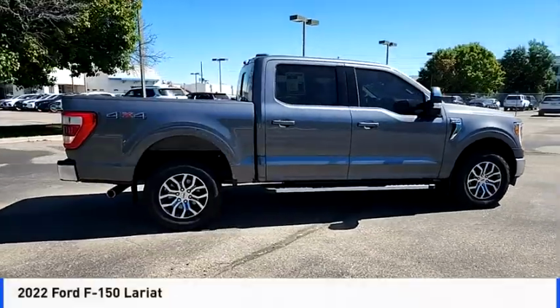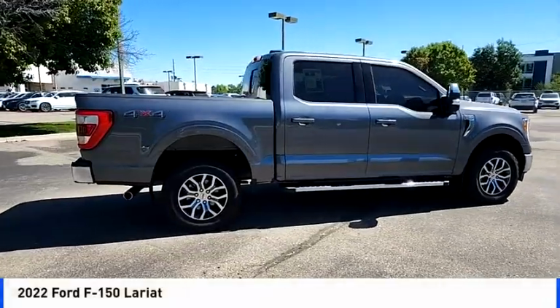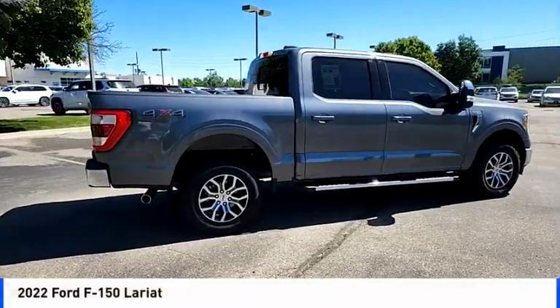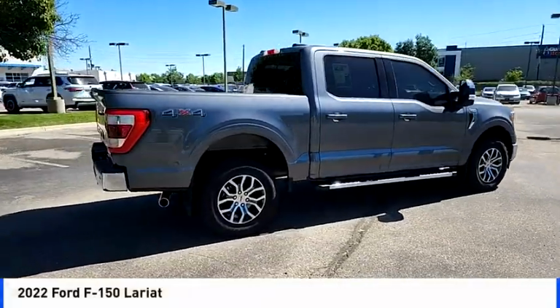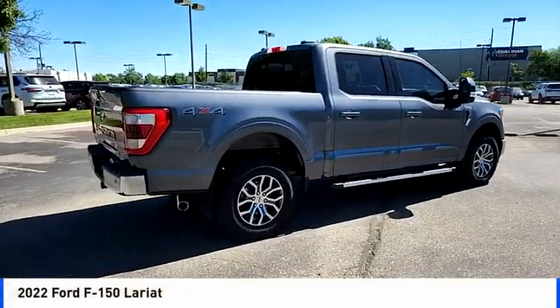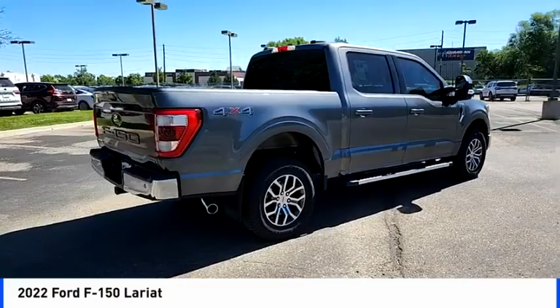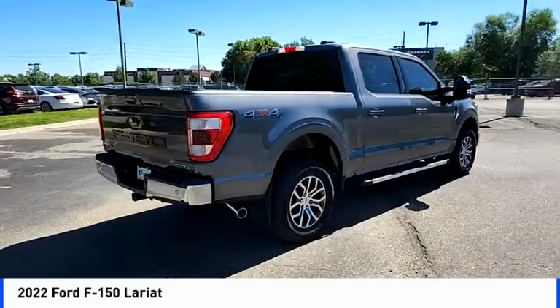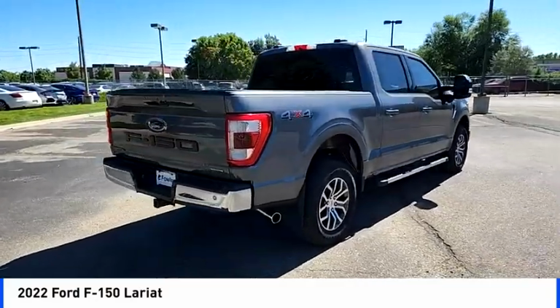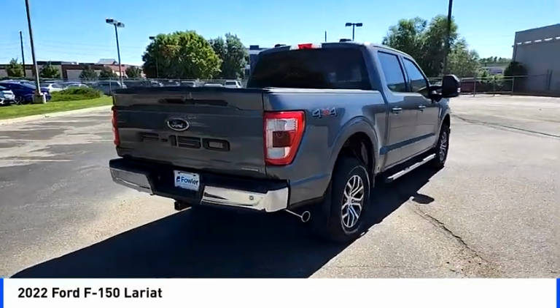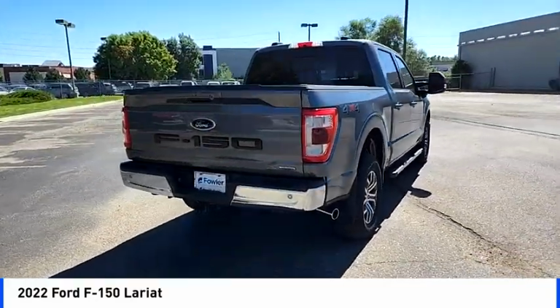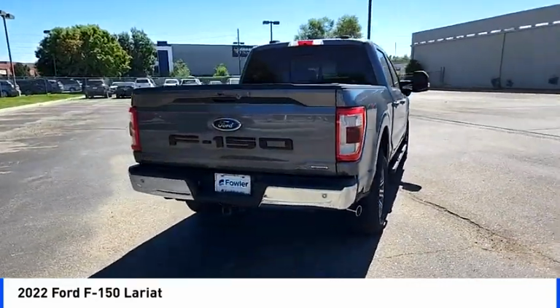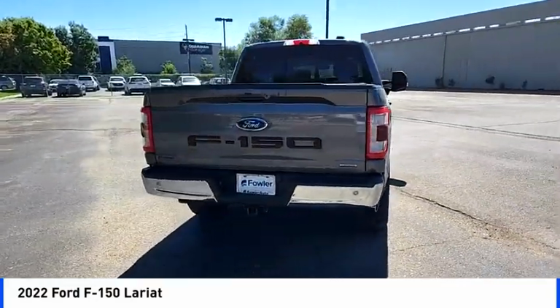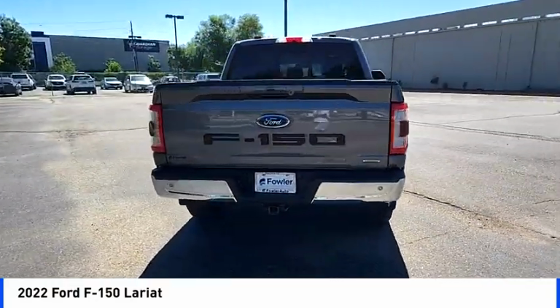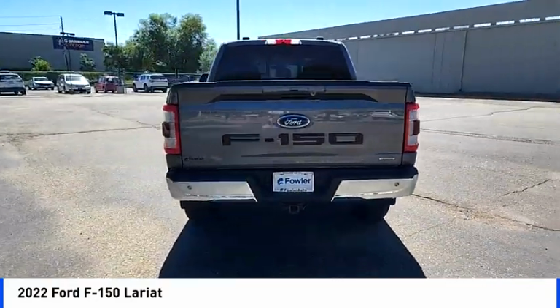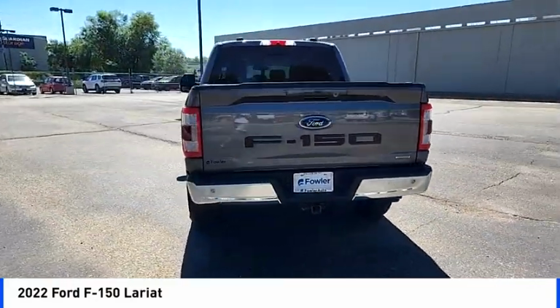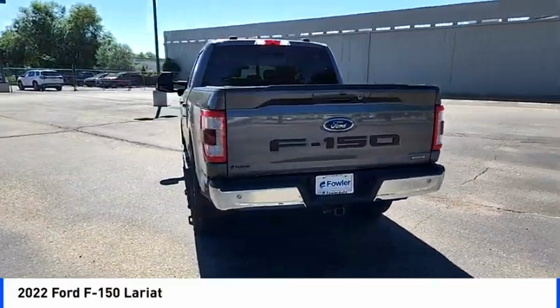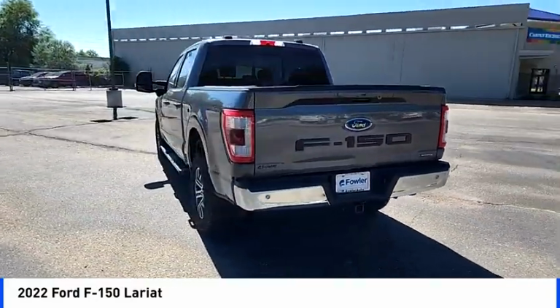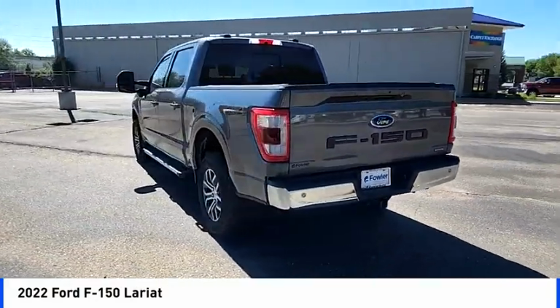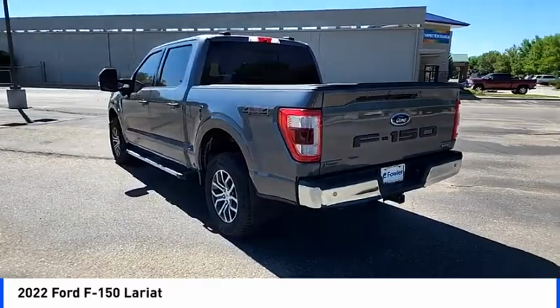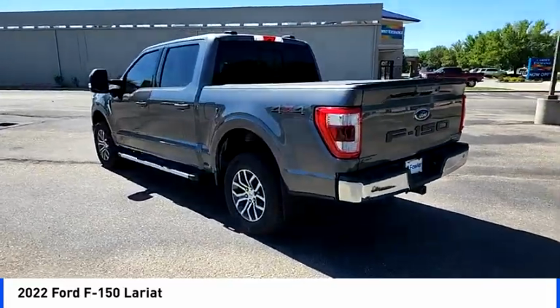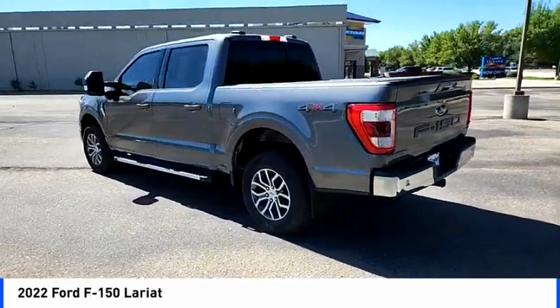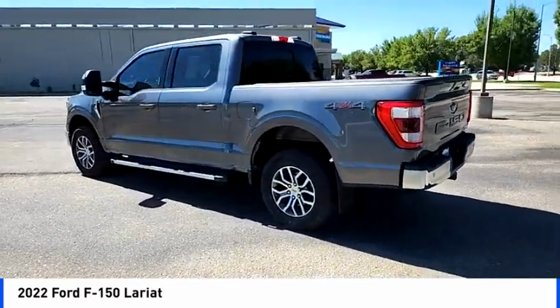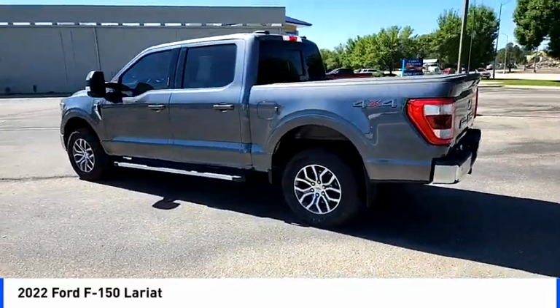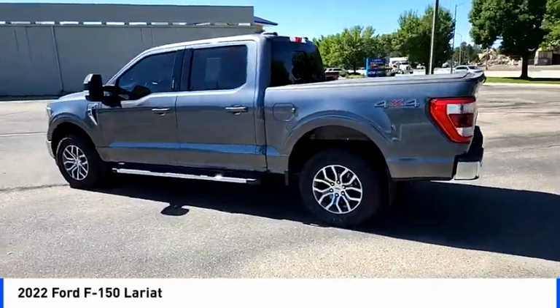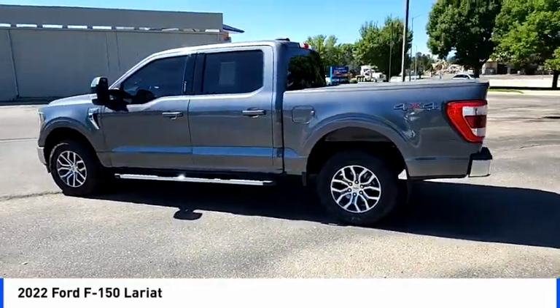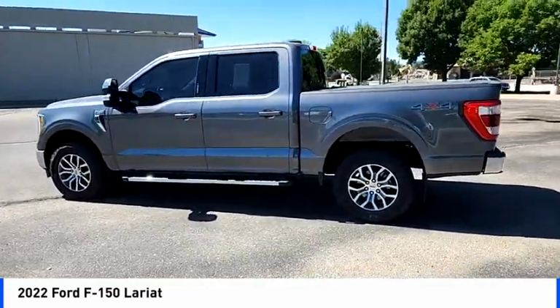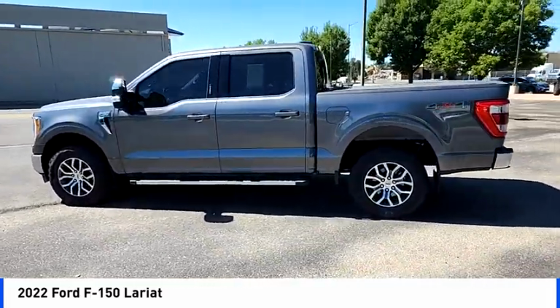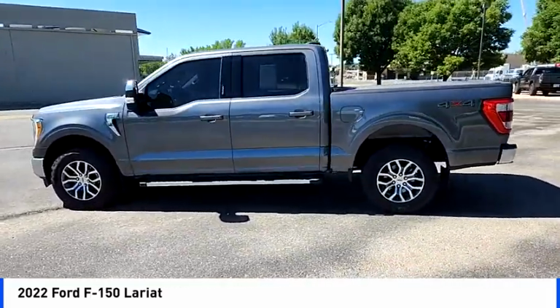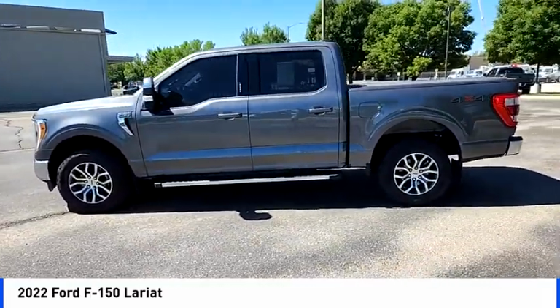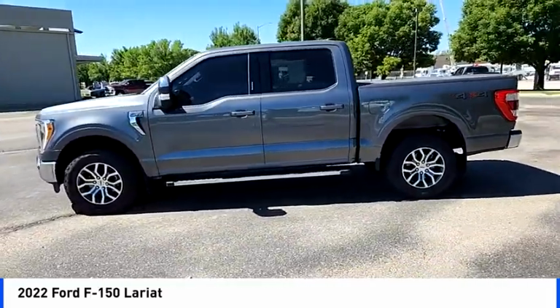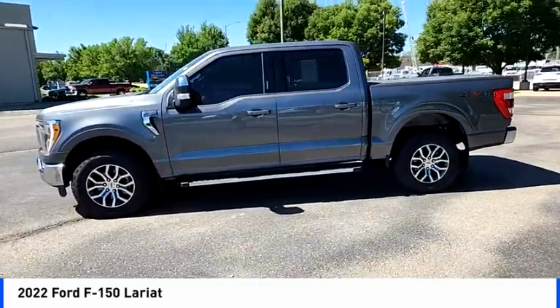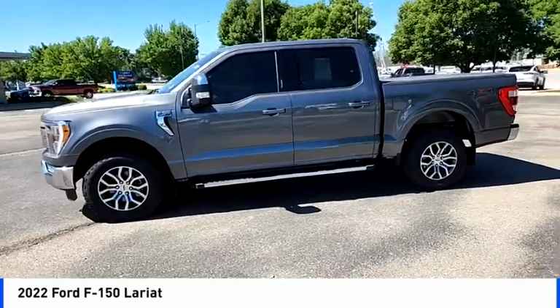Come test drive the 2022 F-150. A Ford F-150 knows how to handle any situation. It's built to follow orders. No whining. Here are some of this vehicle's great options.